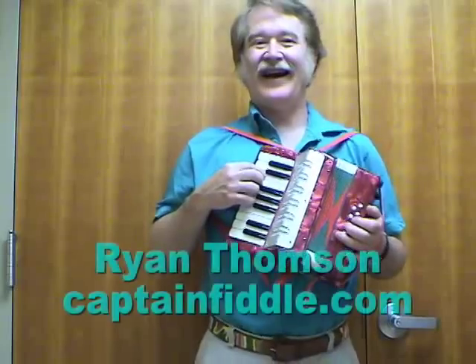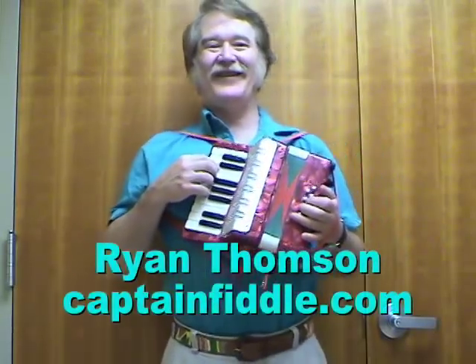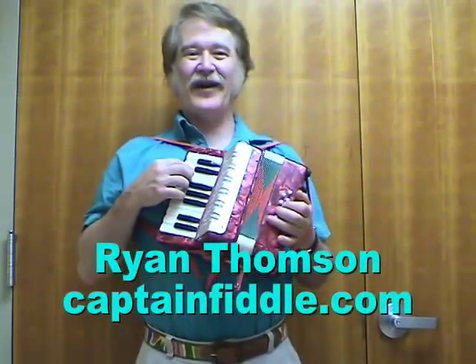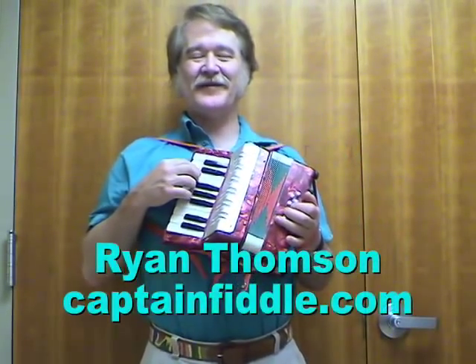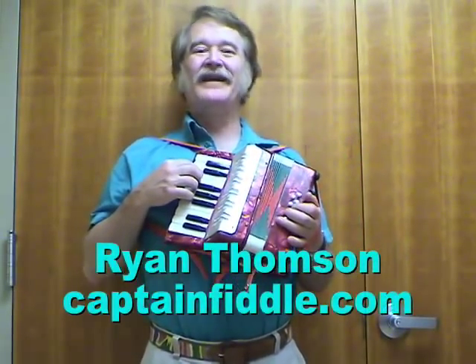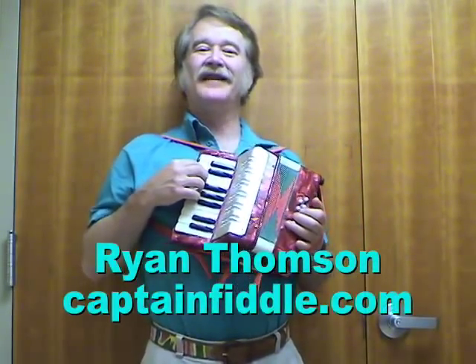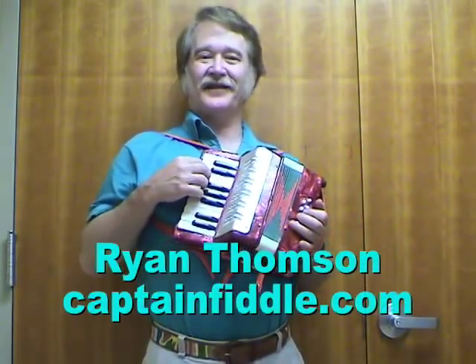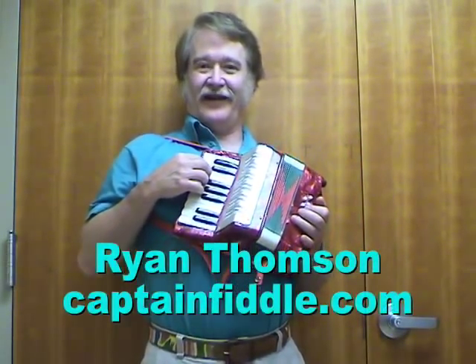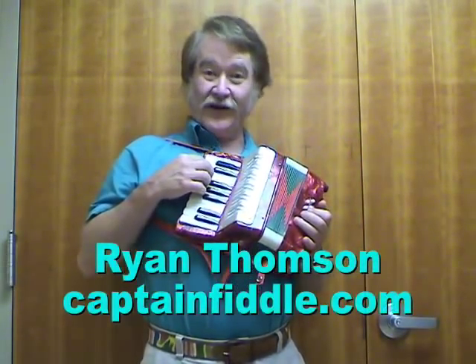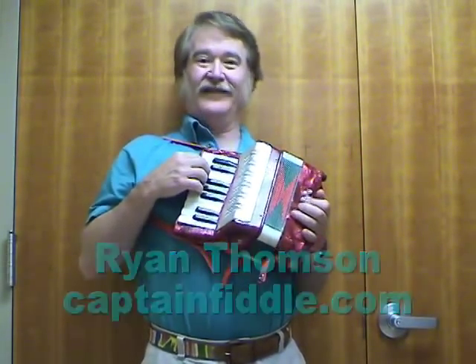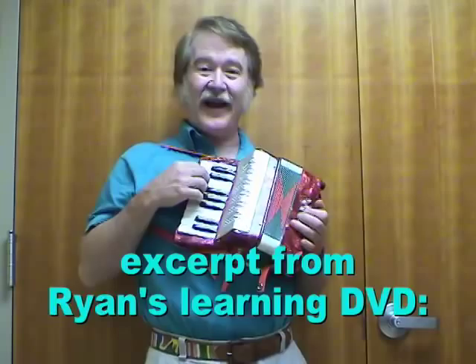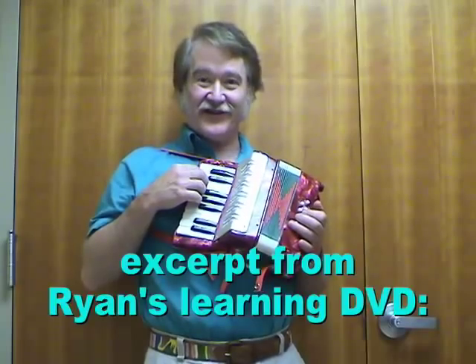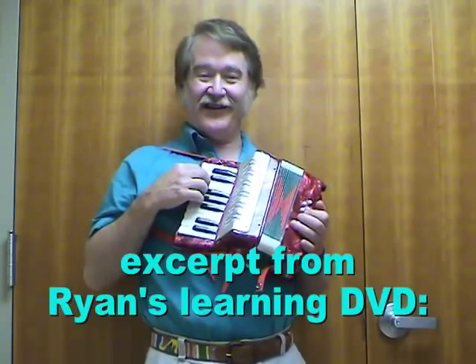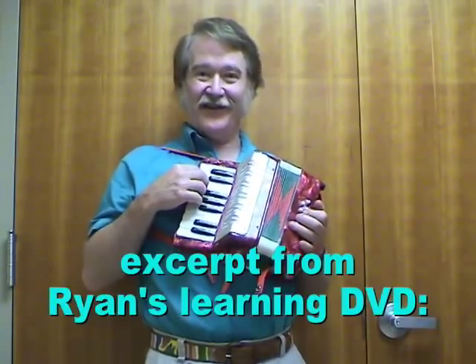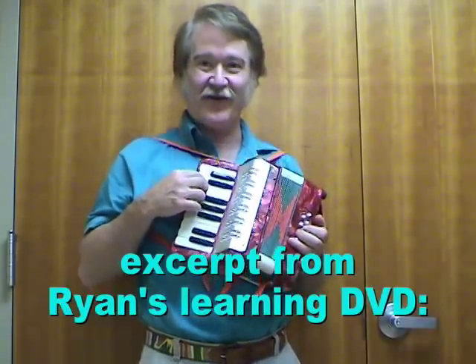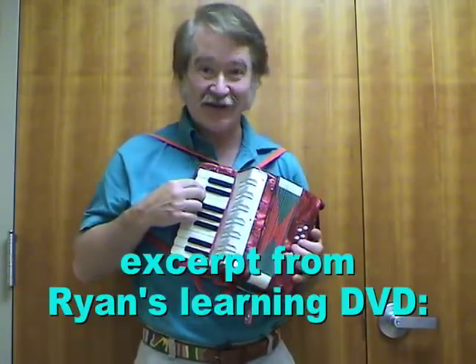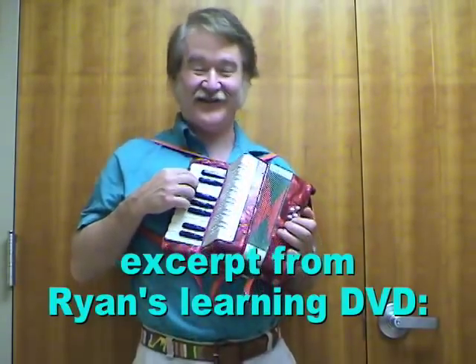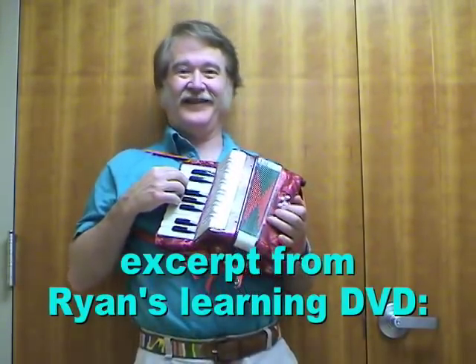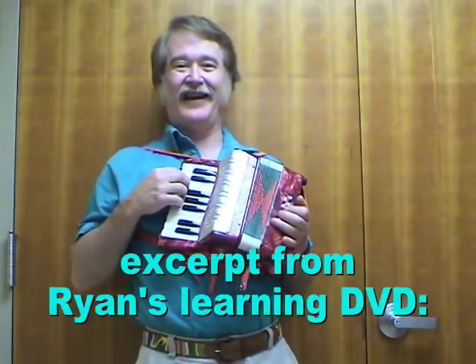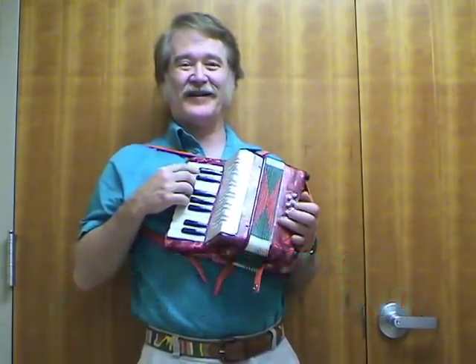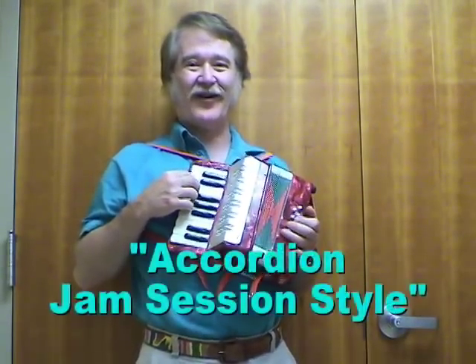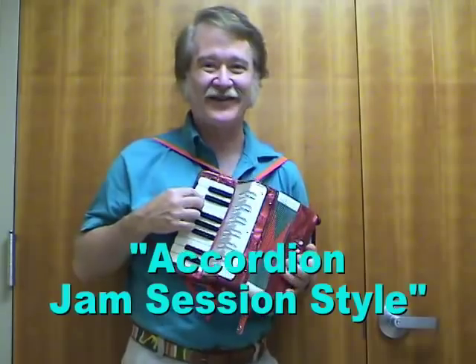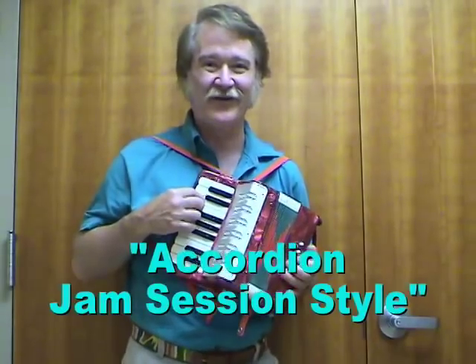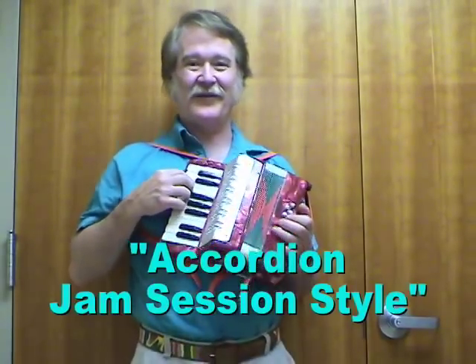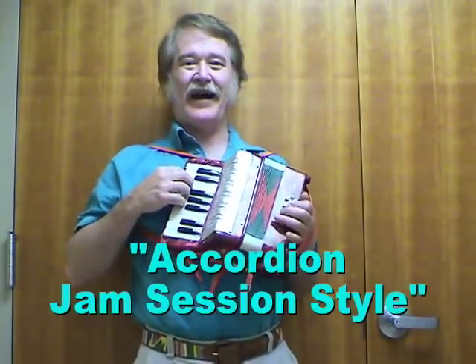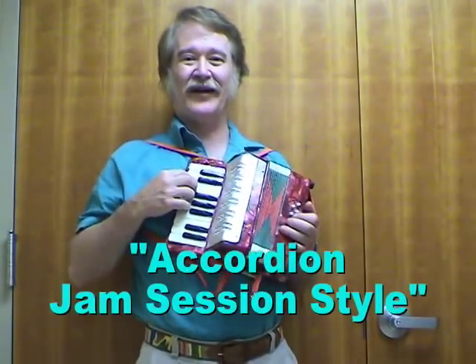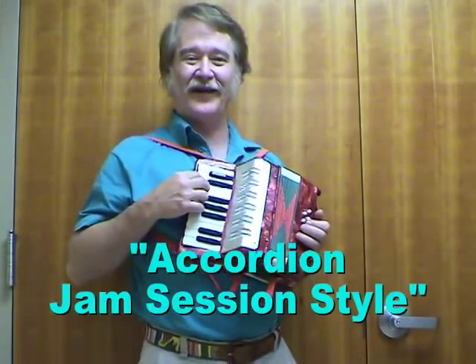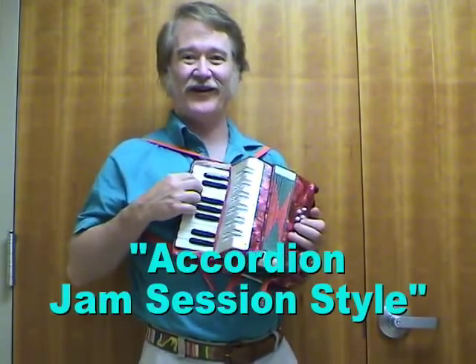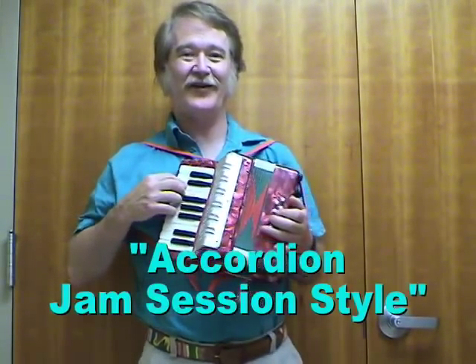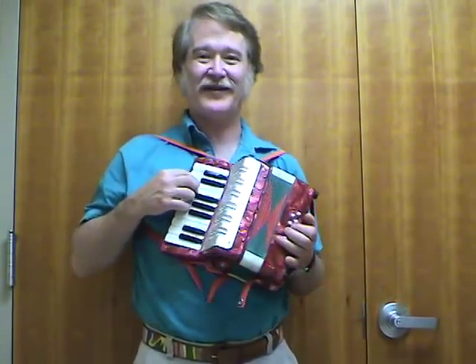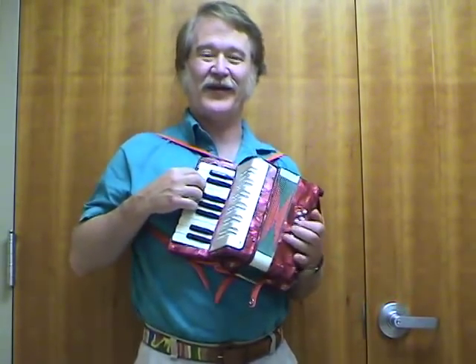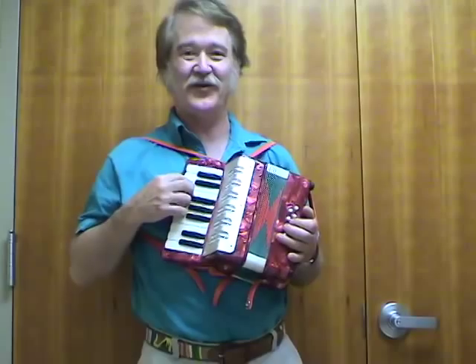Hi there, I'm Ryan Thompson. This is accordion, jam session style, and this is our first lesson. I've got my small compact accordion with me. I'm going to play a little bit on the accordion, and then I'll talk about some of the things that I'm doing.